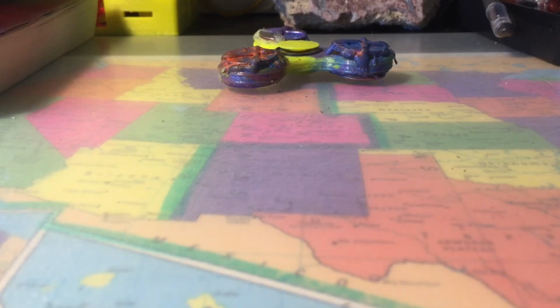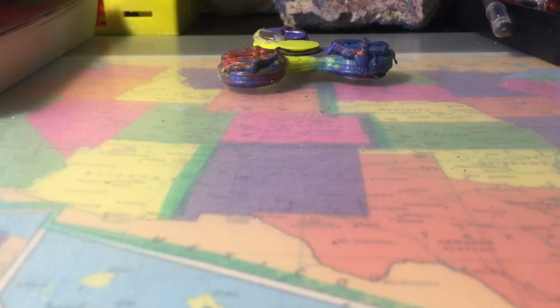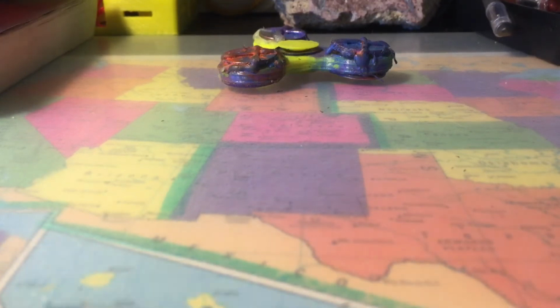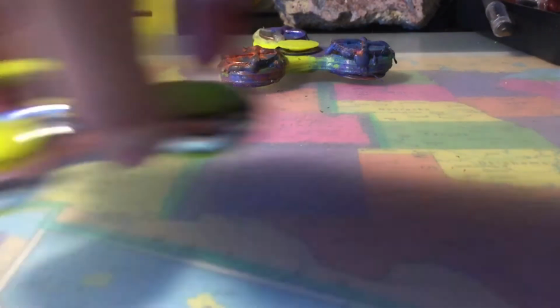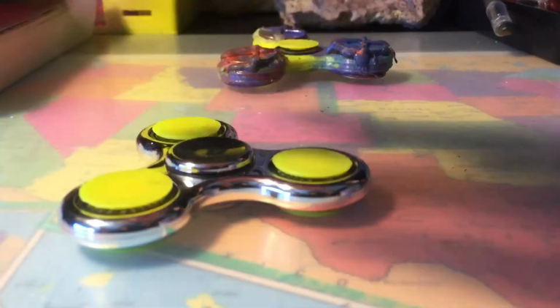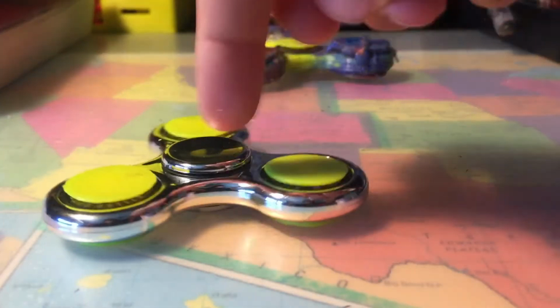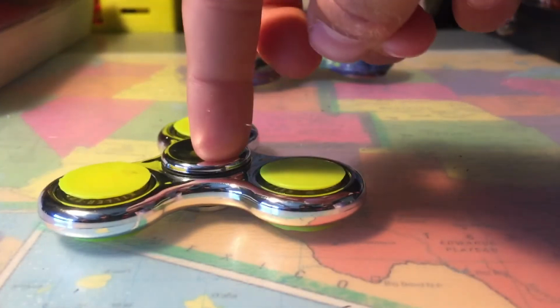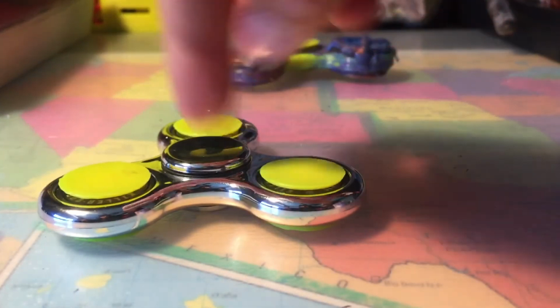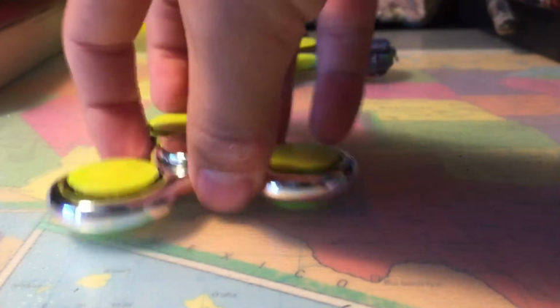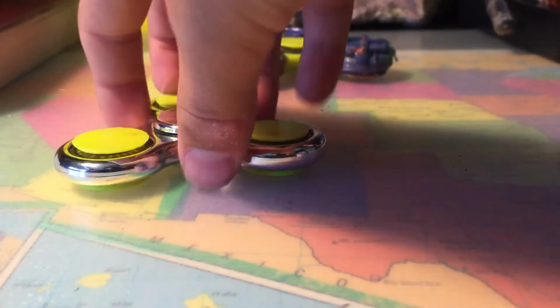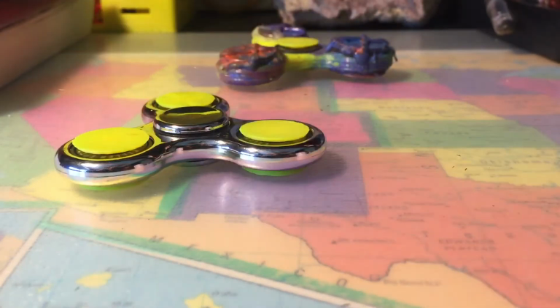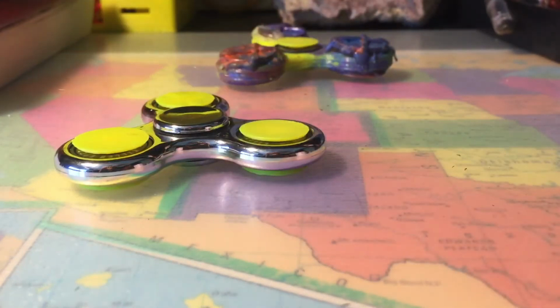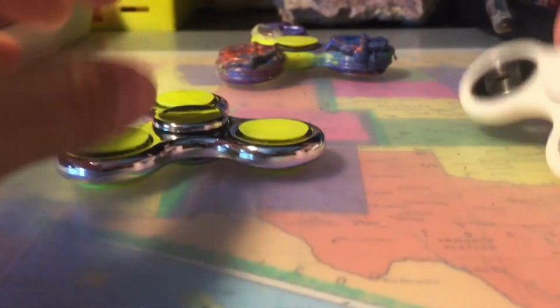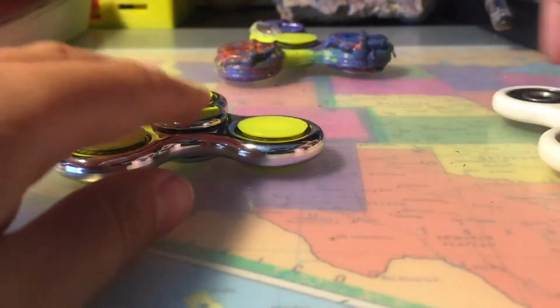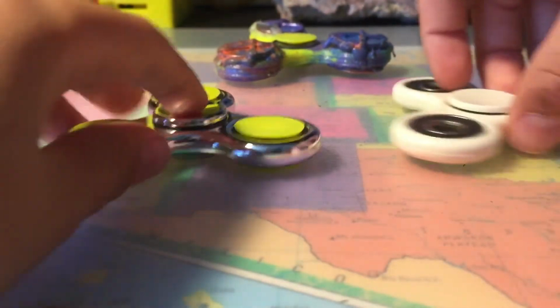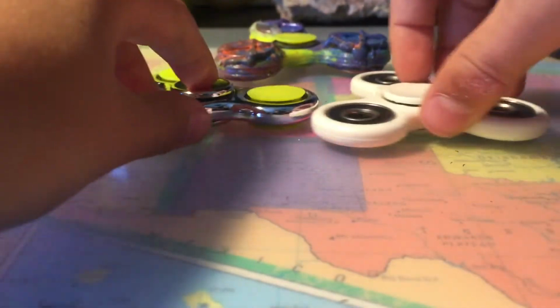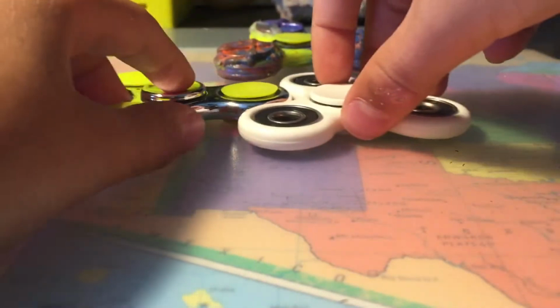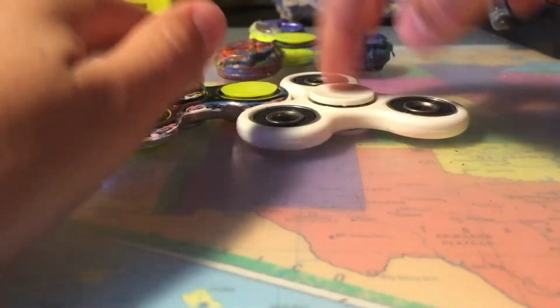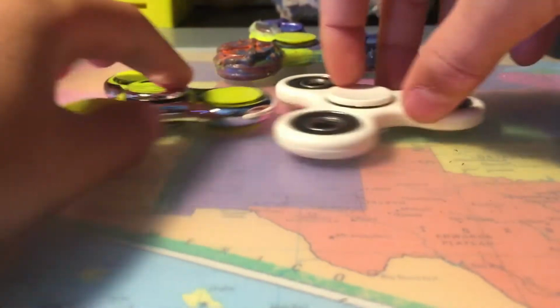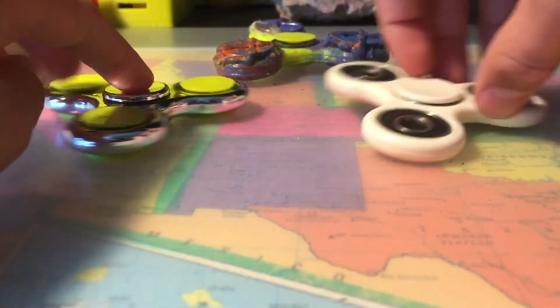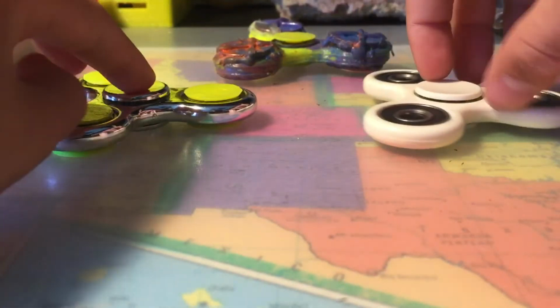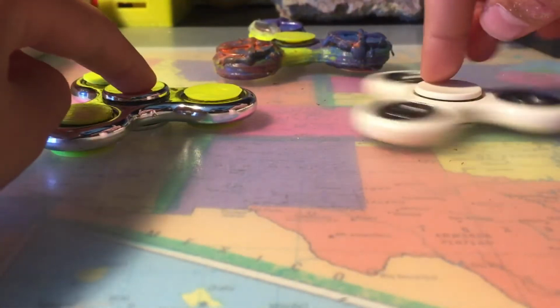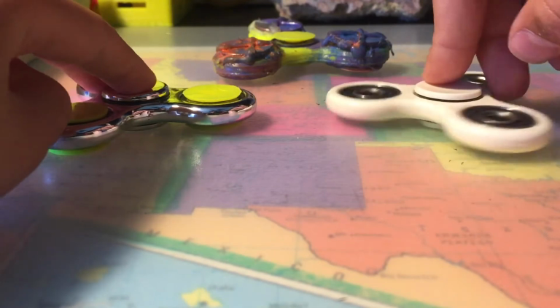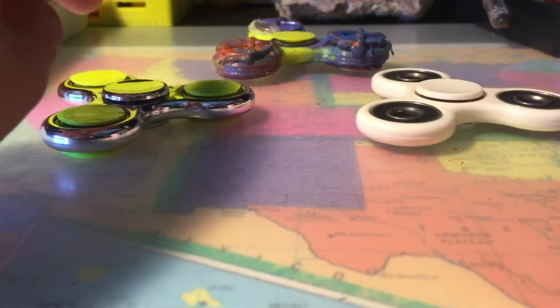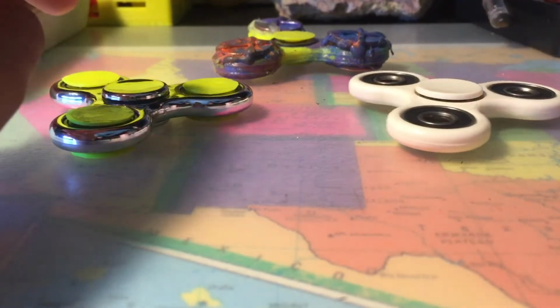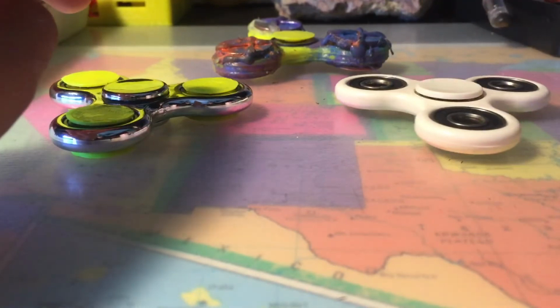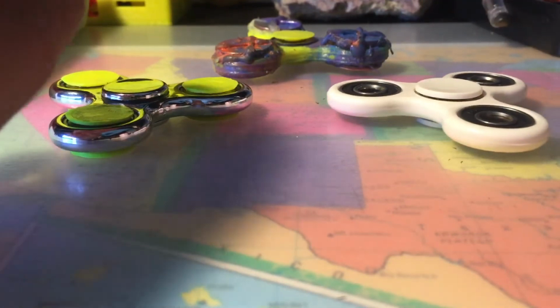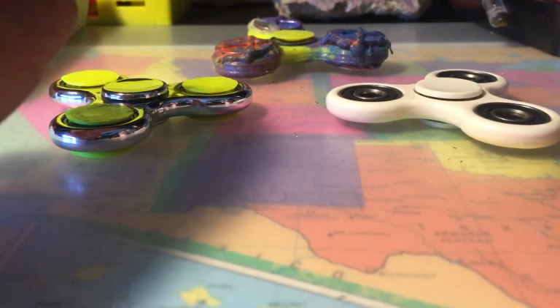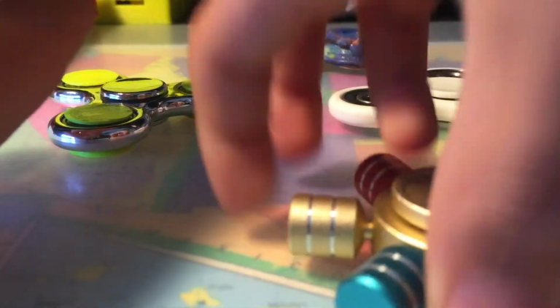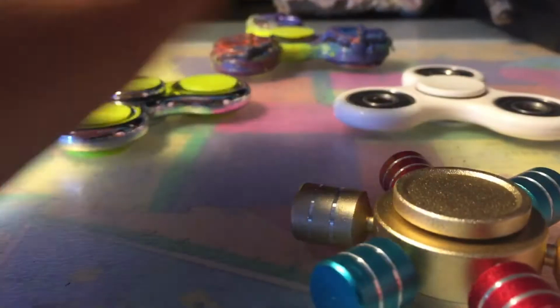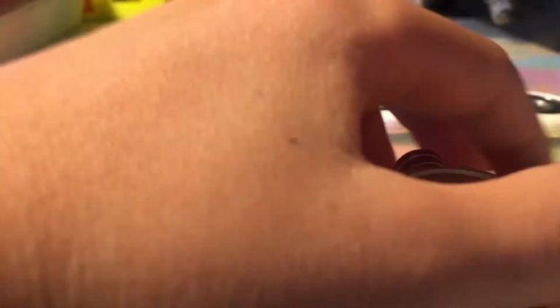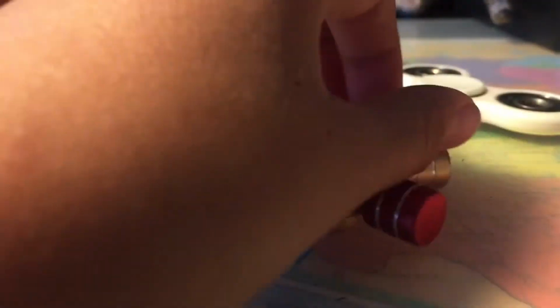So this one is the $7 one, this one is the $5 one, and this one is the $20 one.